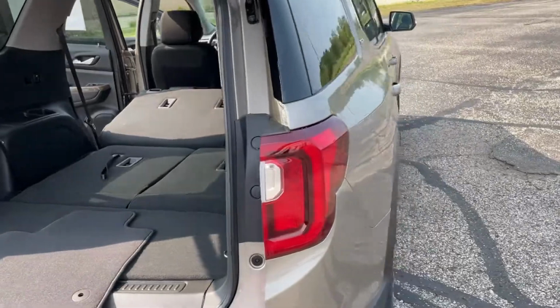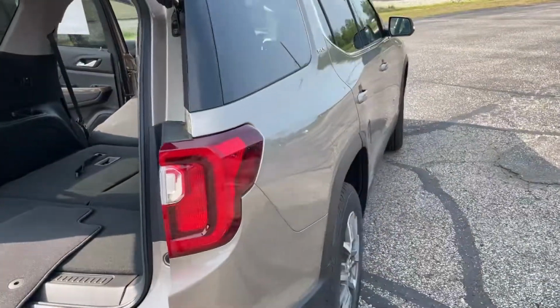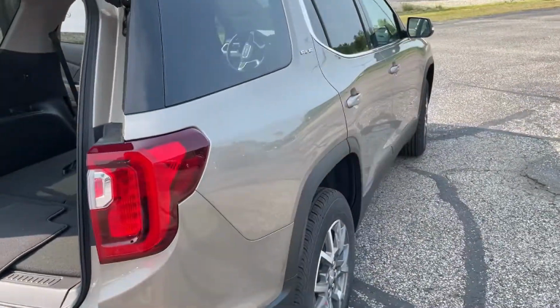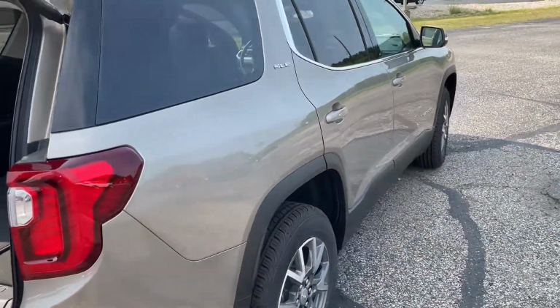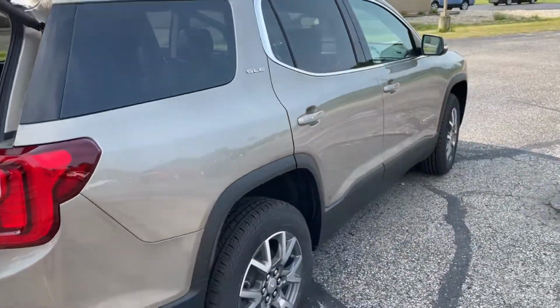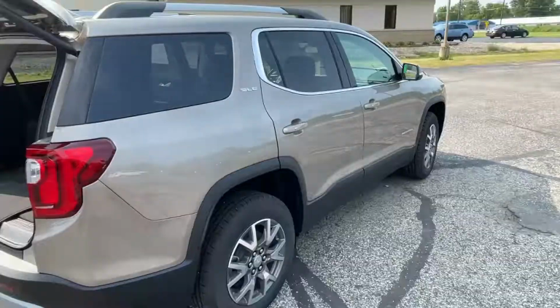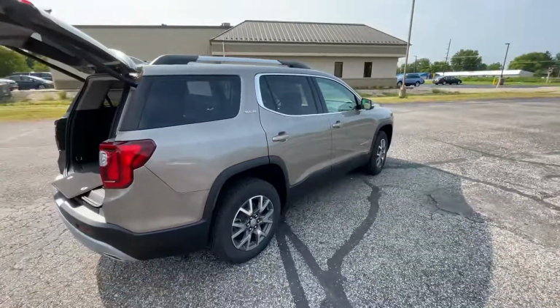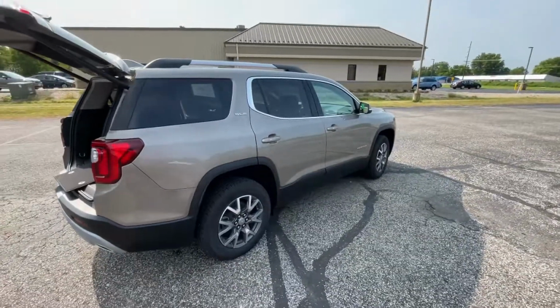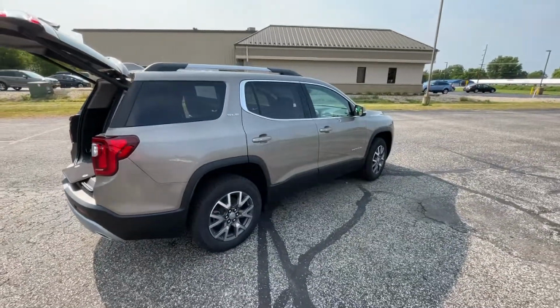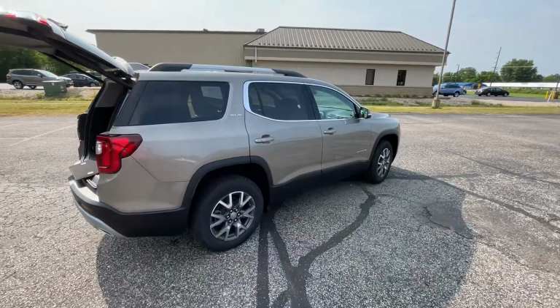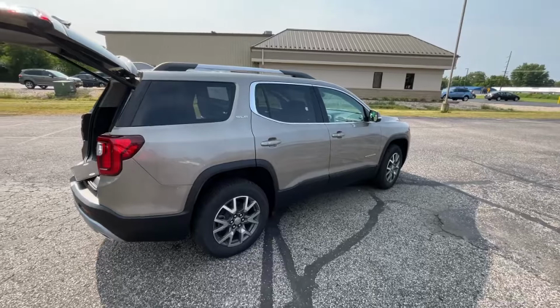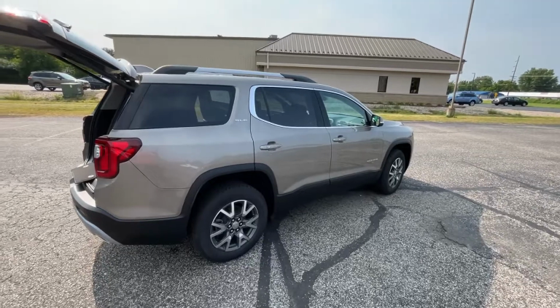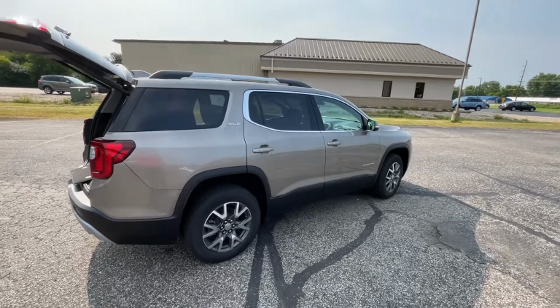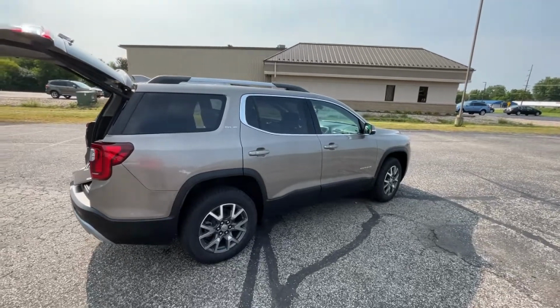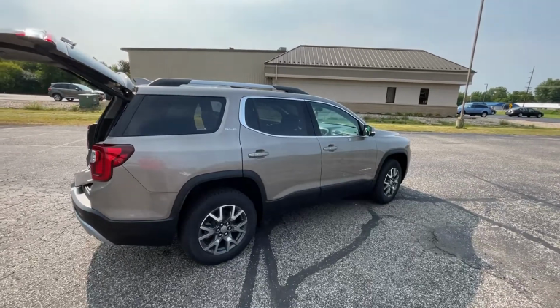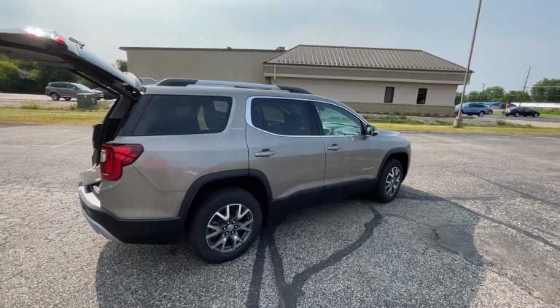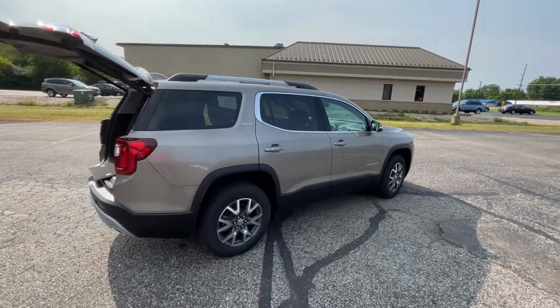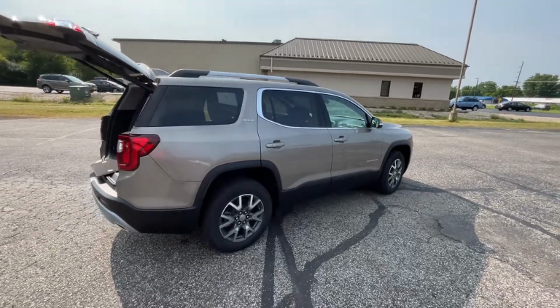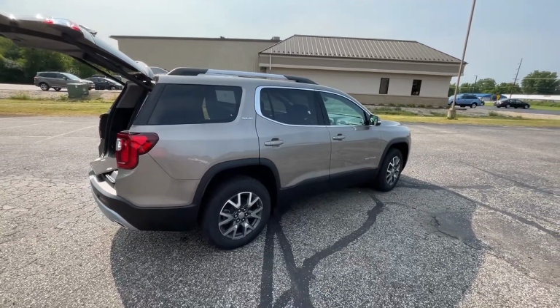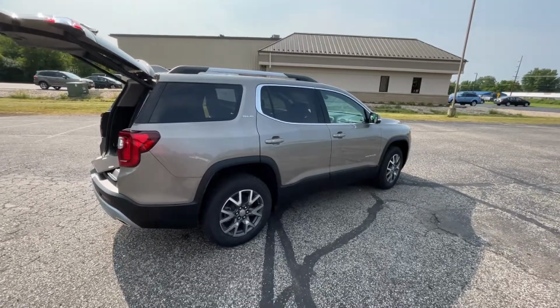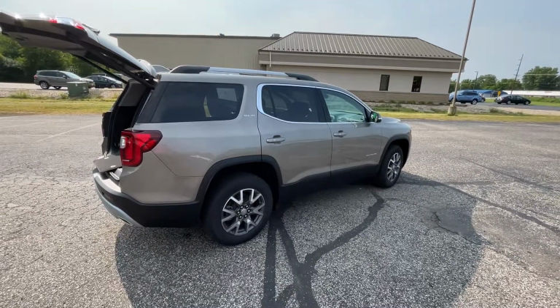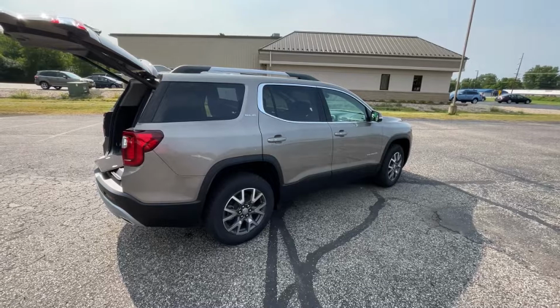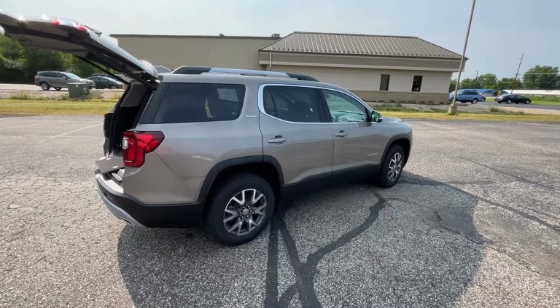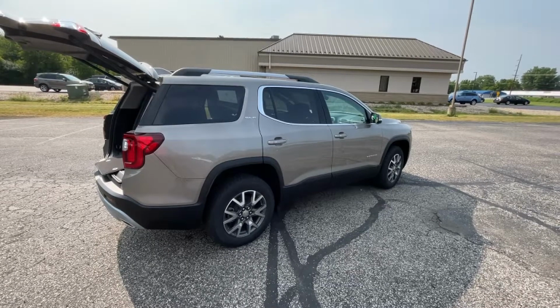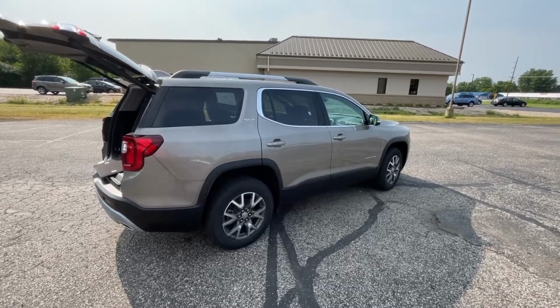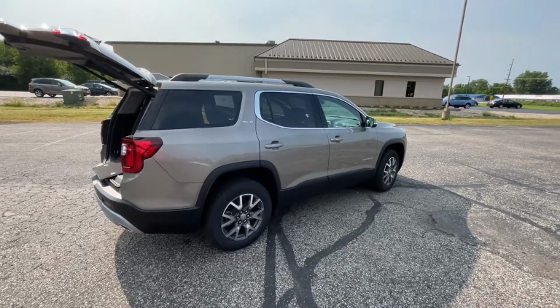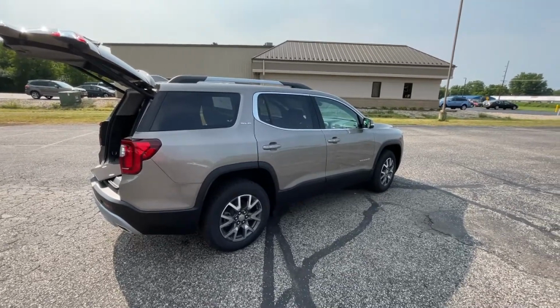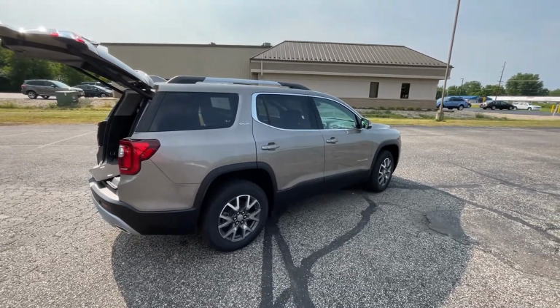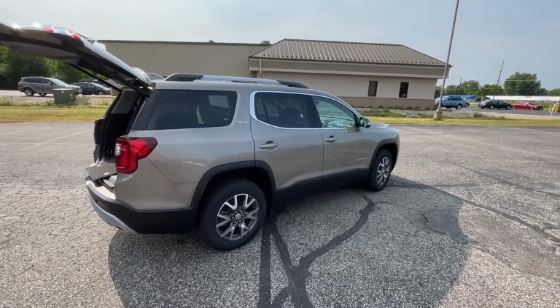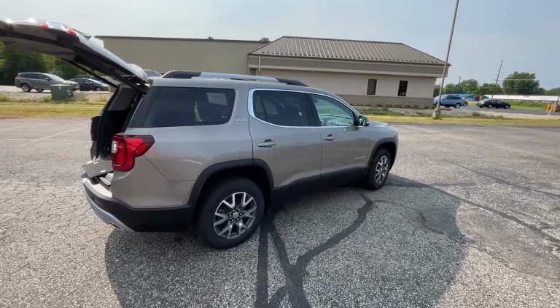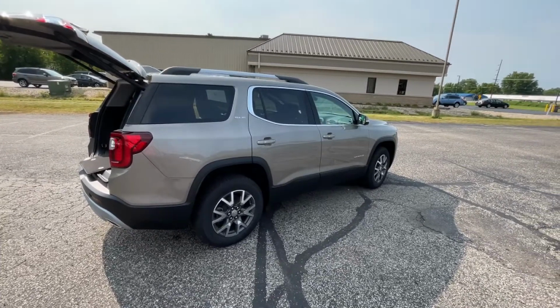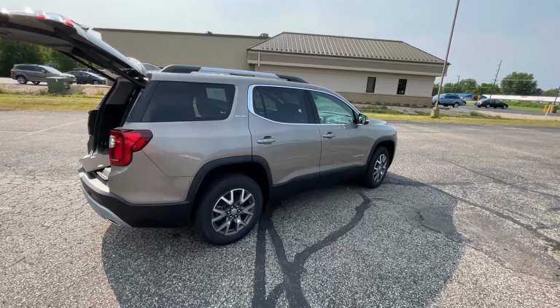So there you have it — there is our 2023 GMC Acadia, just recently arrived. Again, this is the SLE in the light stone metallic. If you're interested in this vehicle, please give us a call at 608-372-2161.